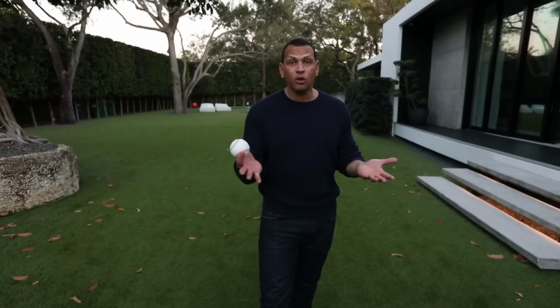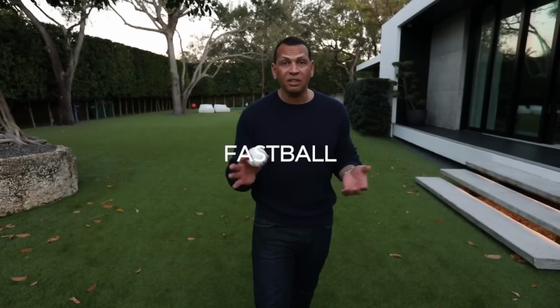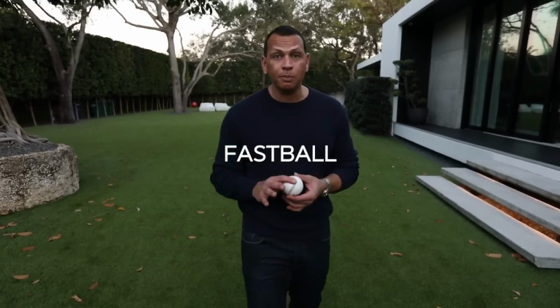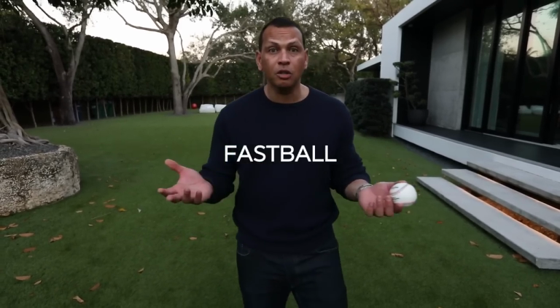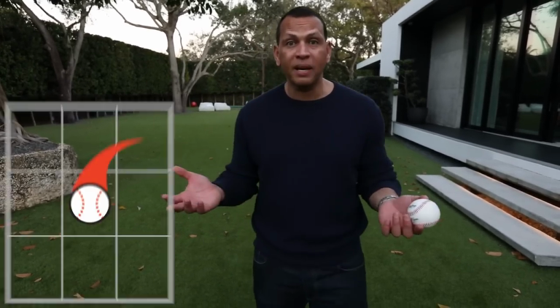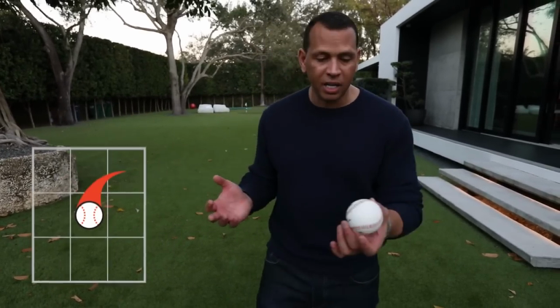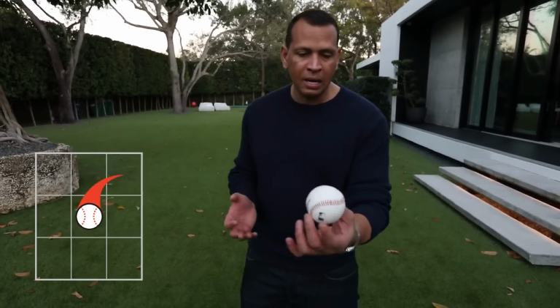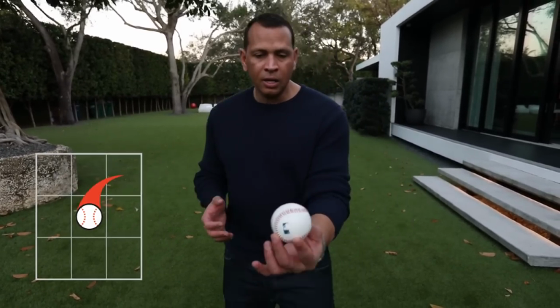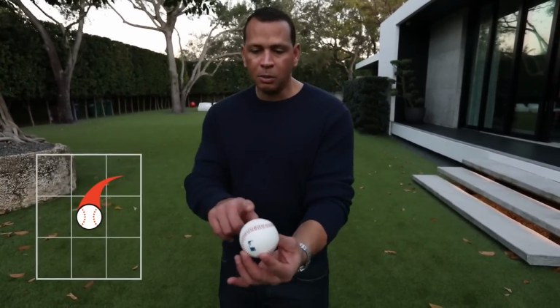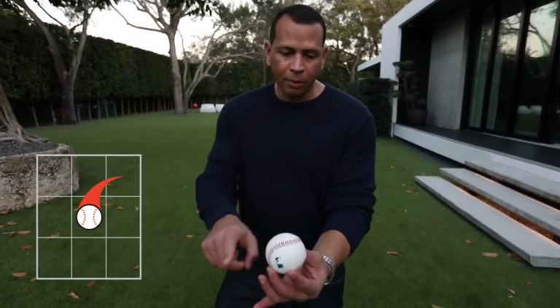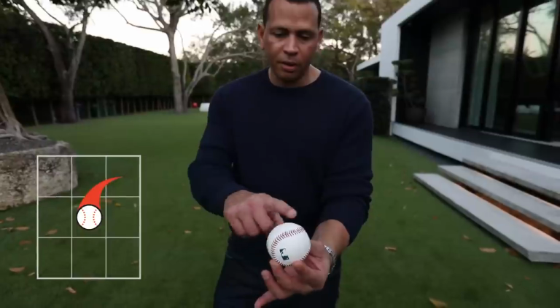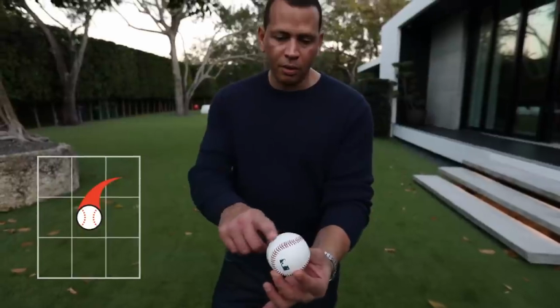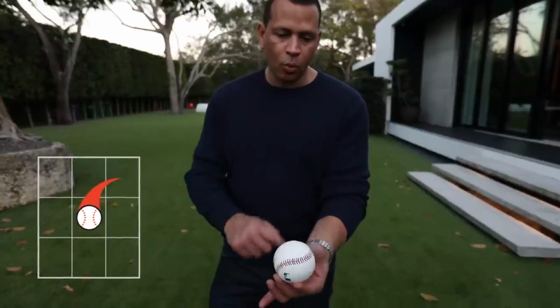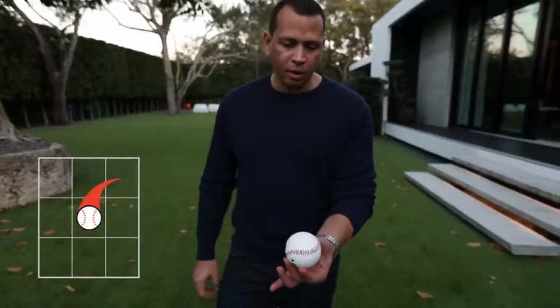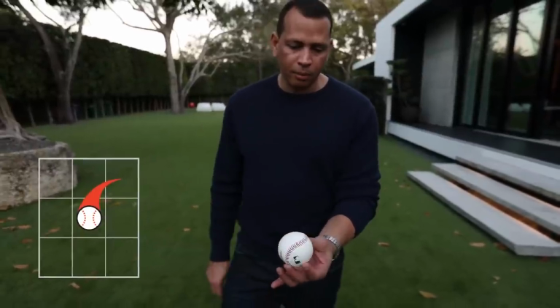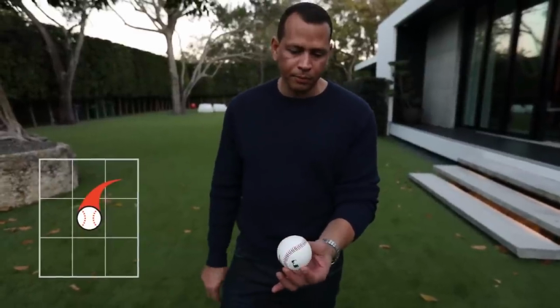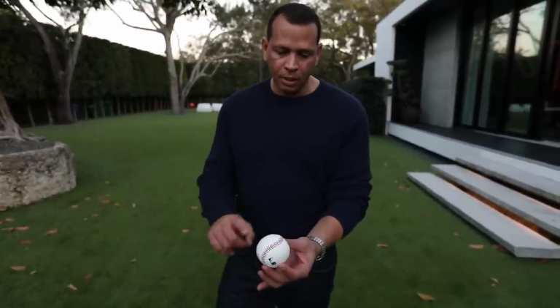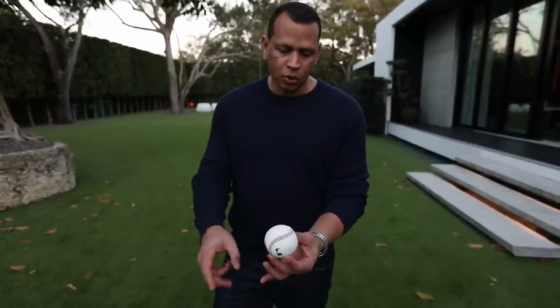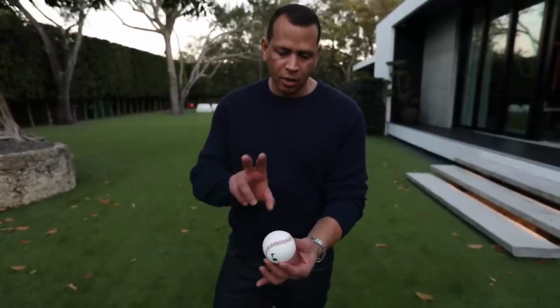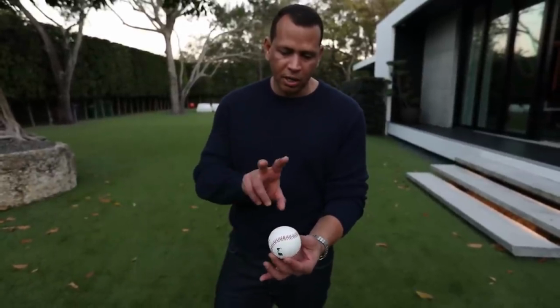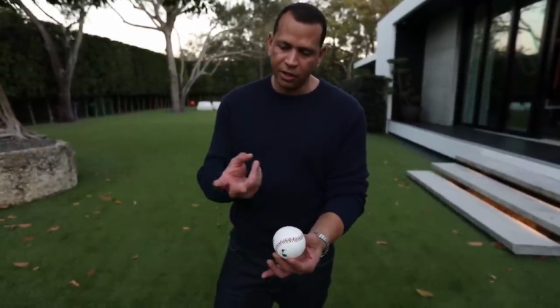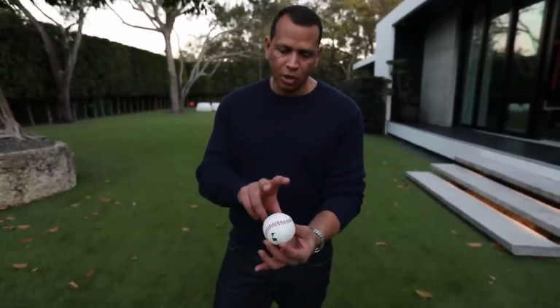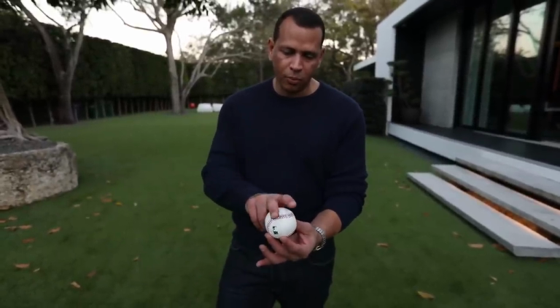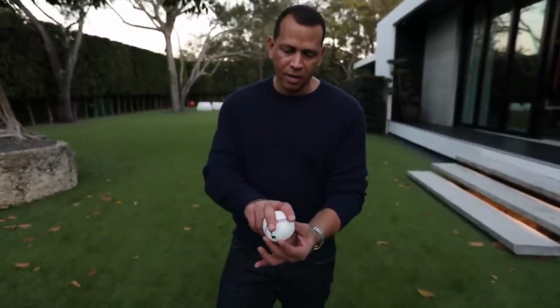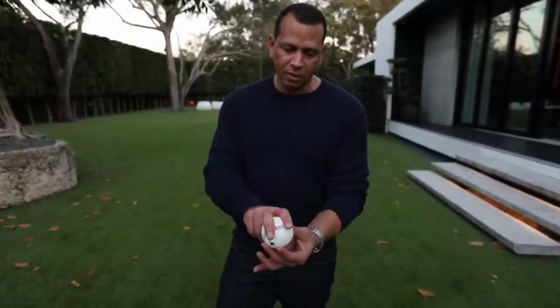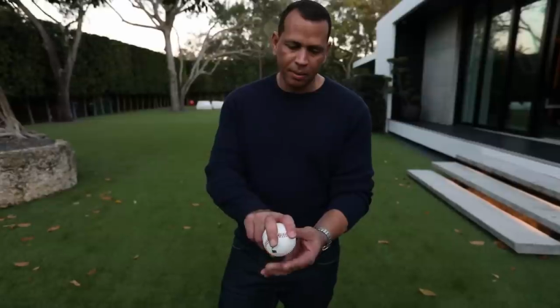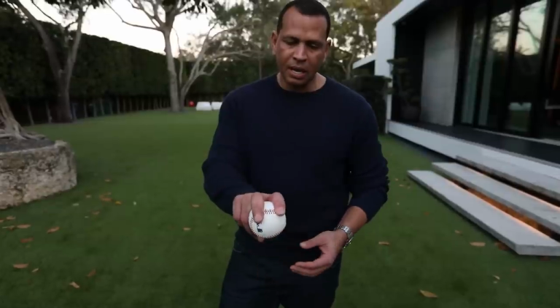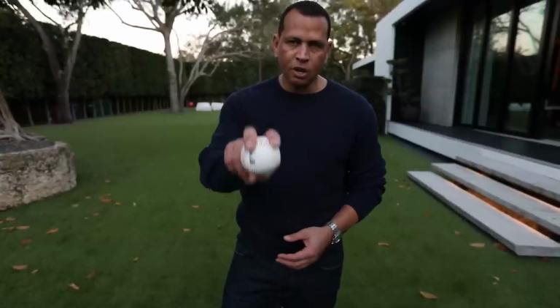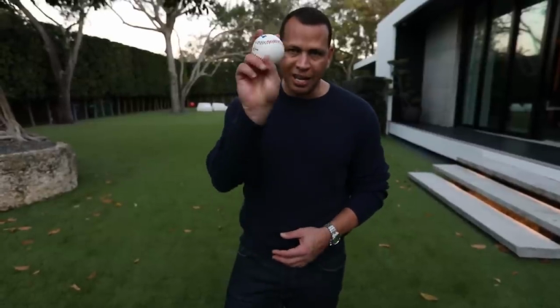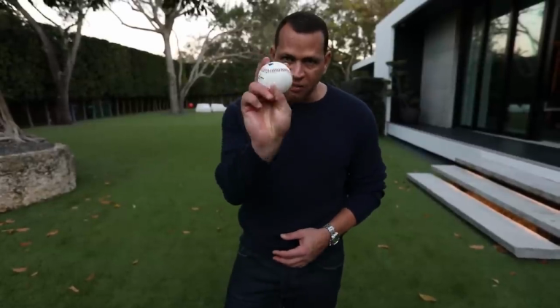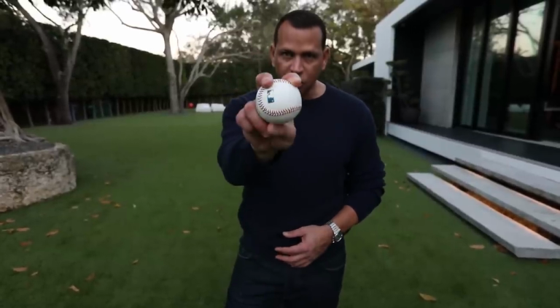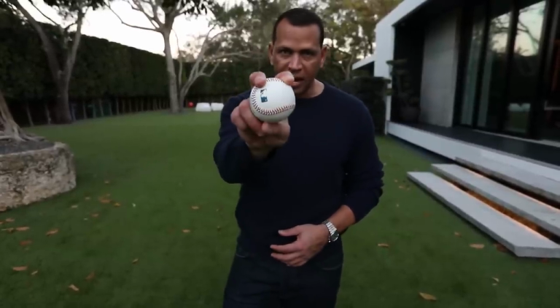I'm going to first start with the fastball, the most basic pitch. You see this belly part of the white part of the ball? You take your fingers and you put it right here on top, and you throw it as fast as you can.